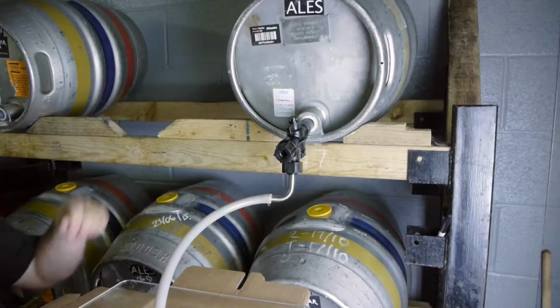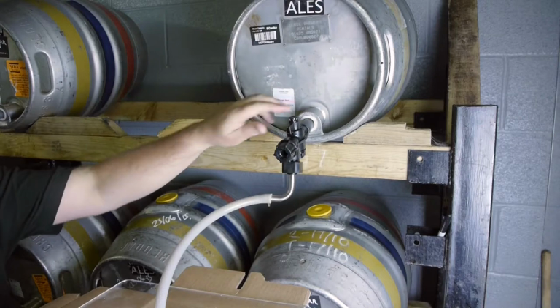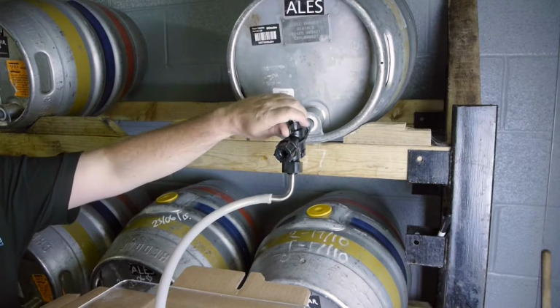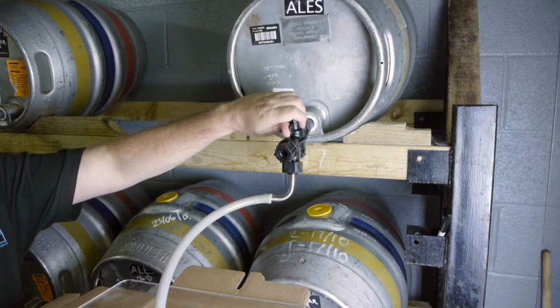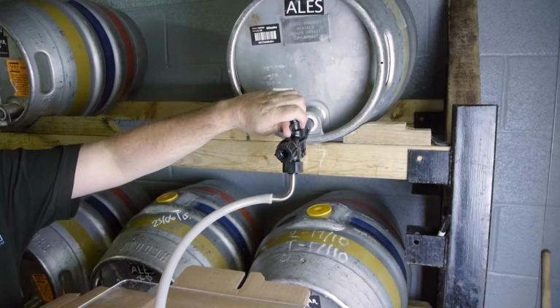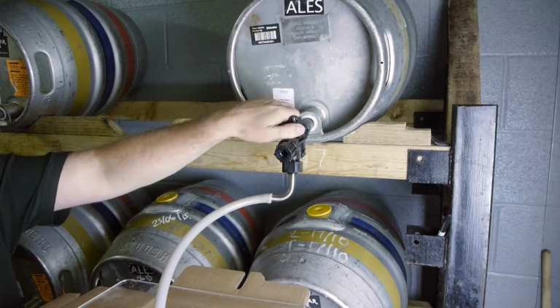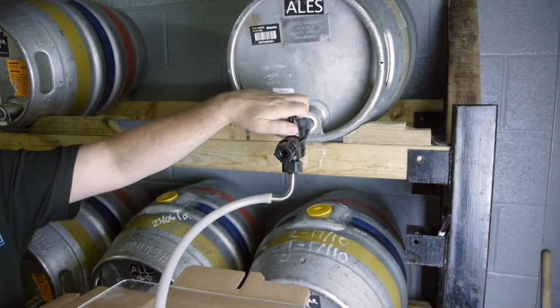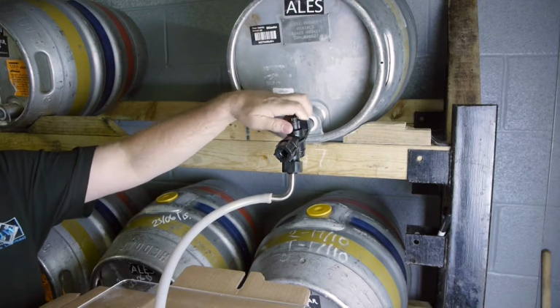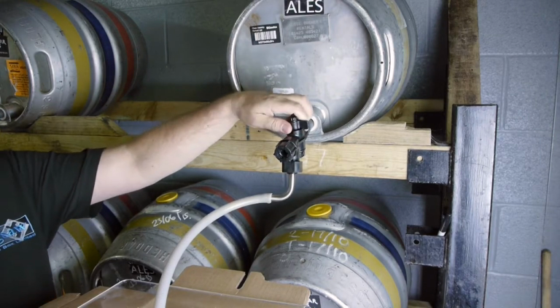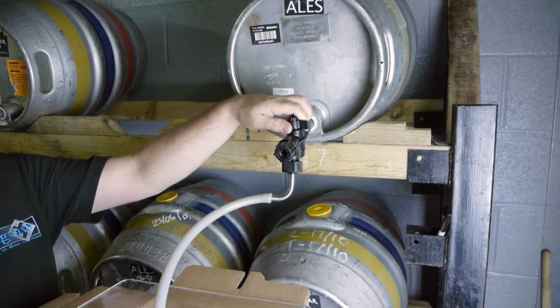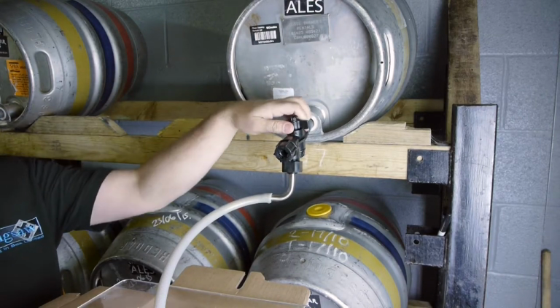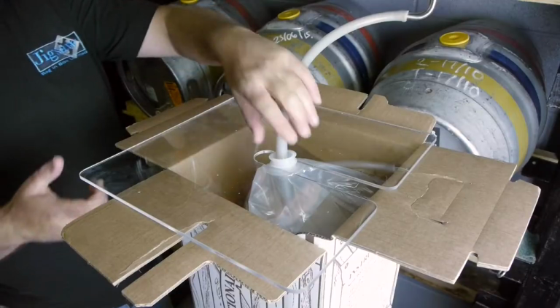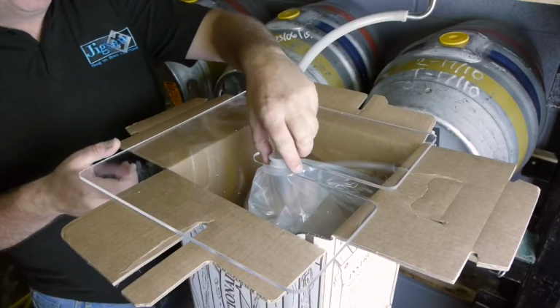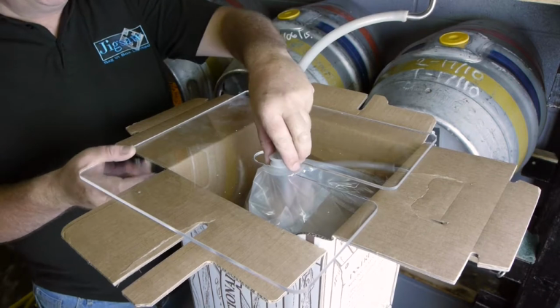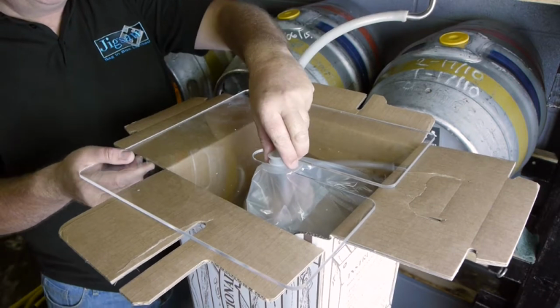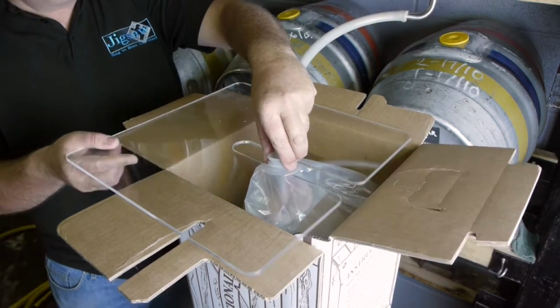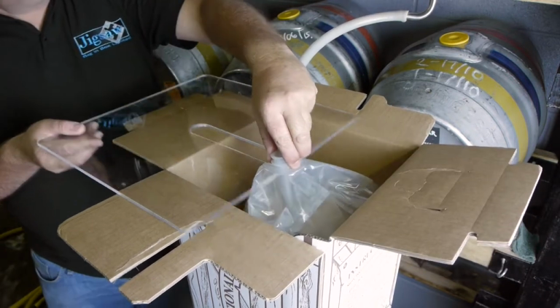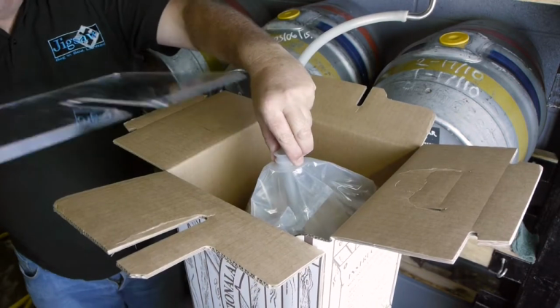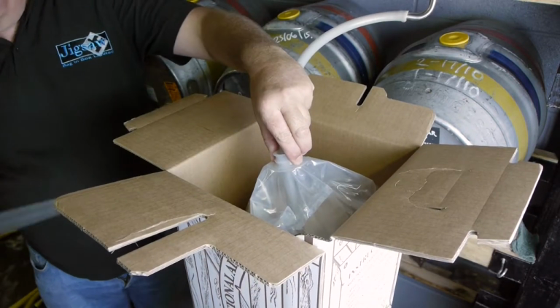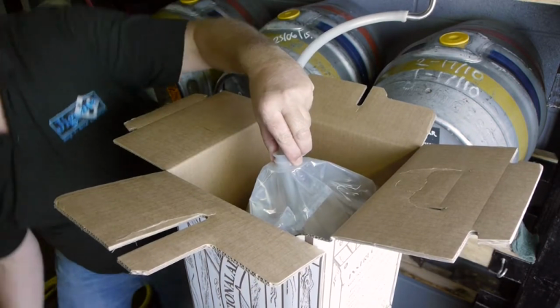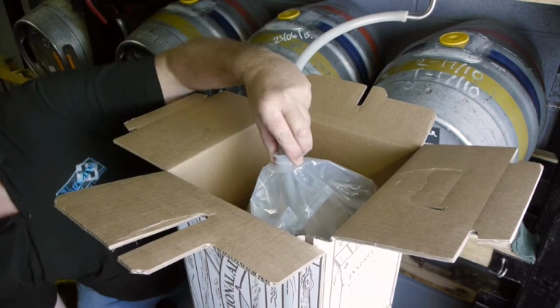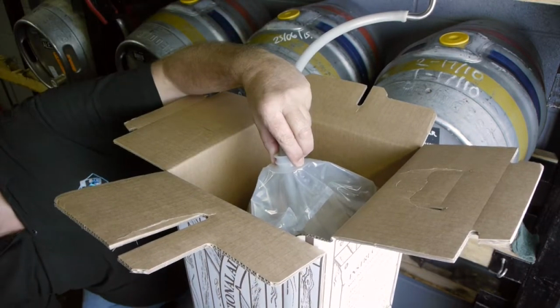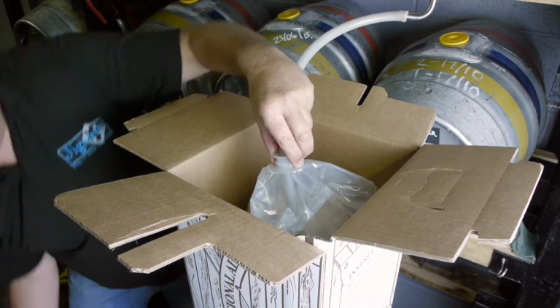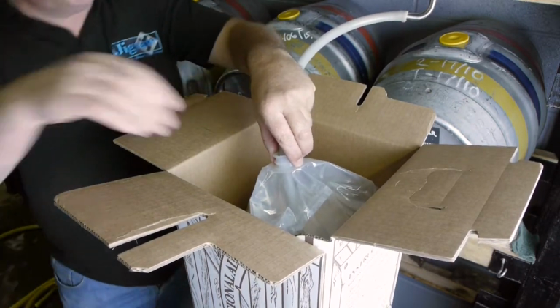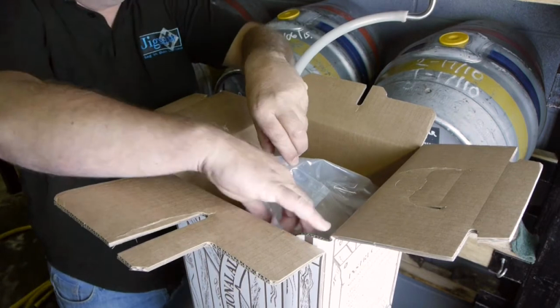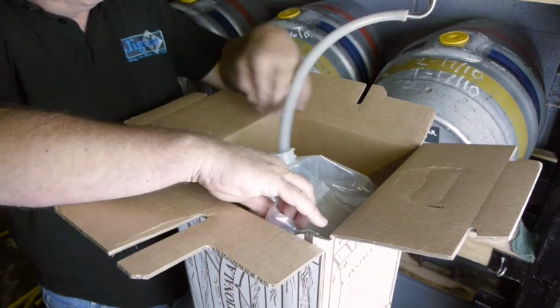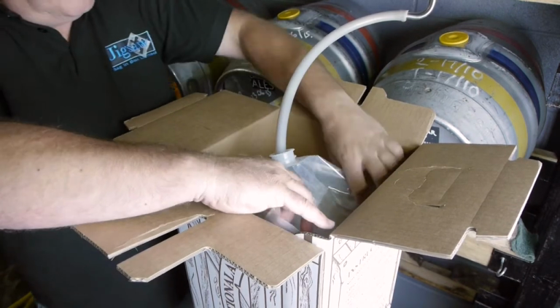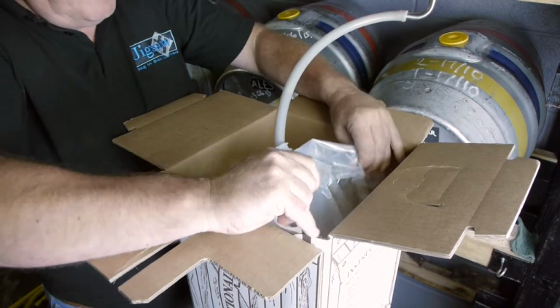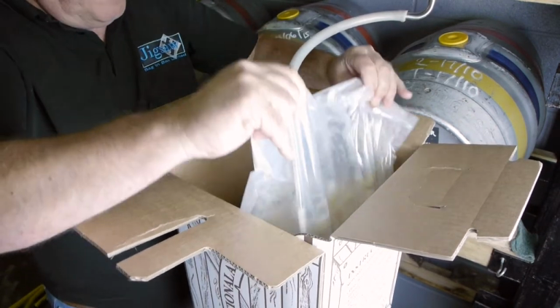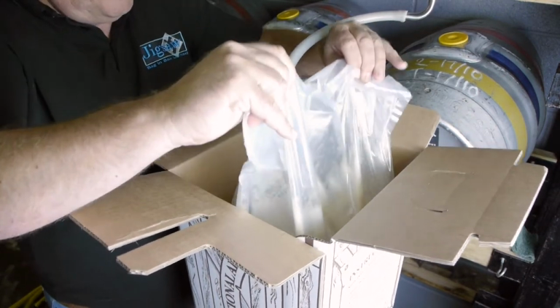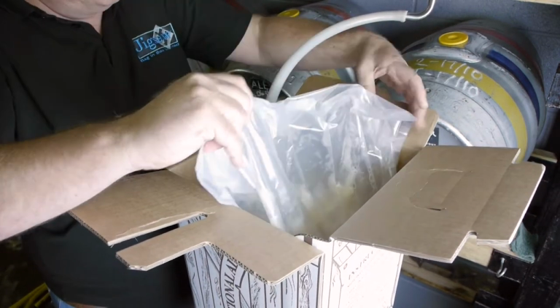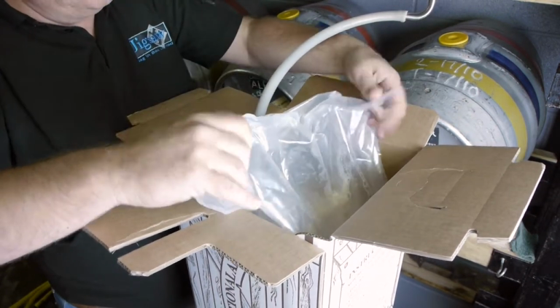About half way through the fill, stop. Maneuver the bag to ensure that when the bag fills, it uses all the allowable space in the box and that no folds prevent the smooth progress of the filling operation.